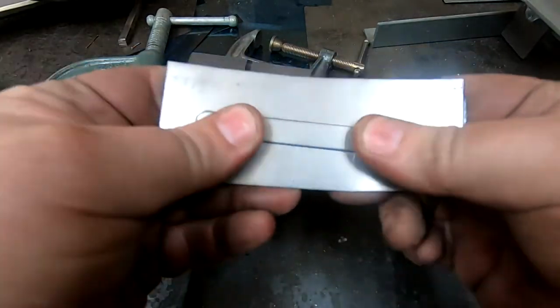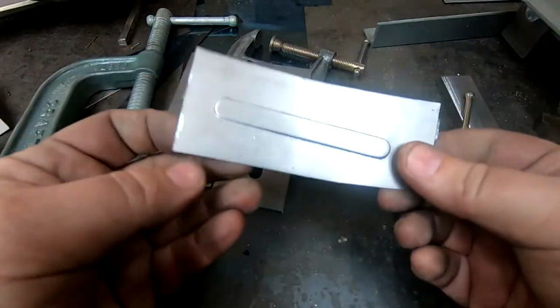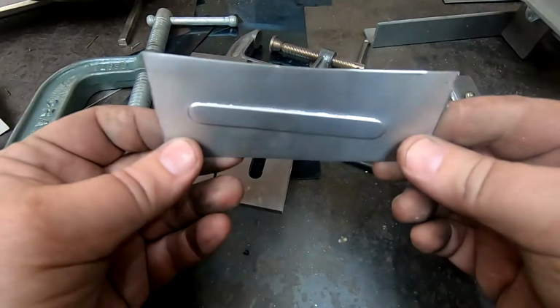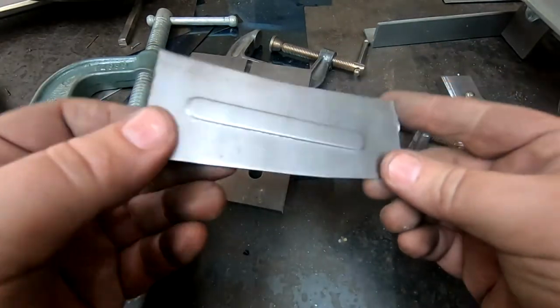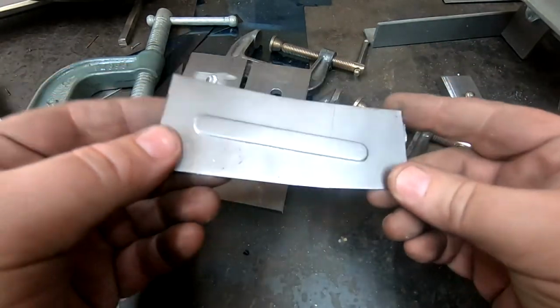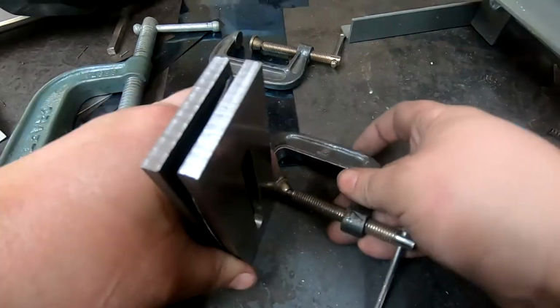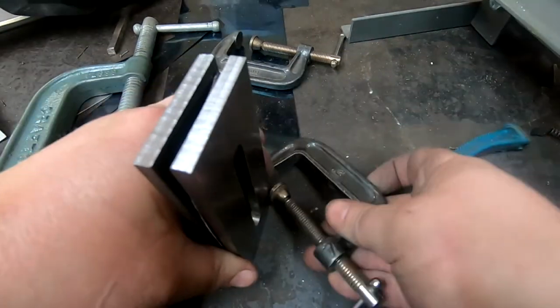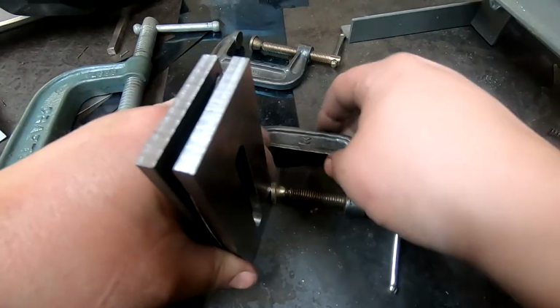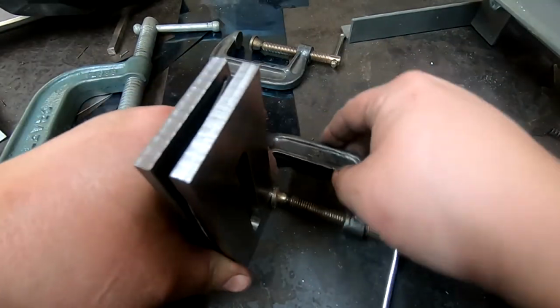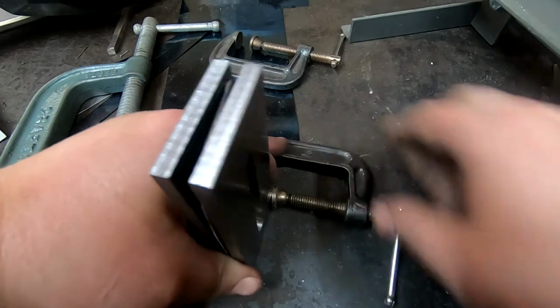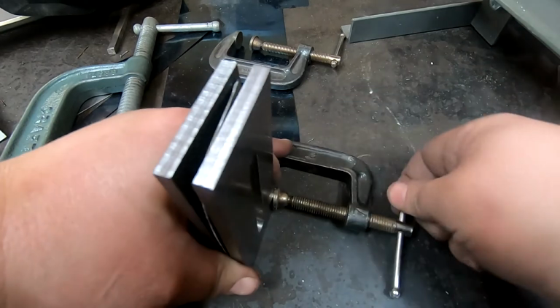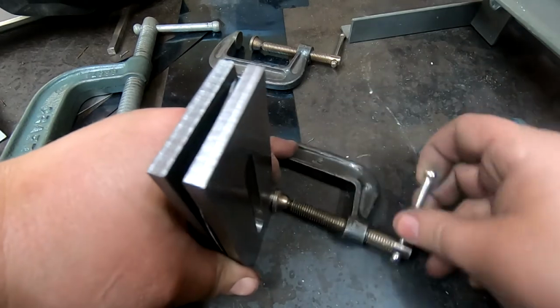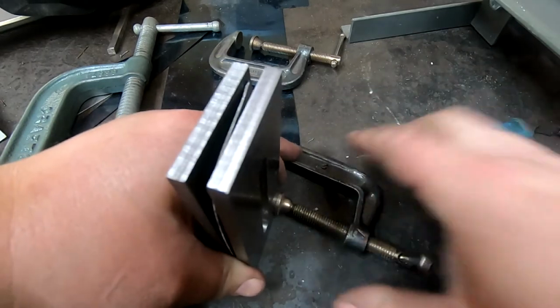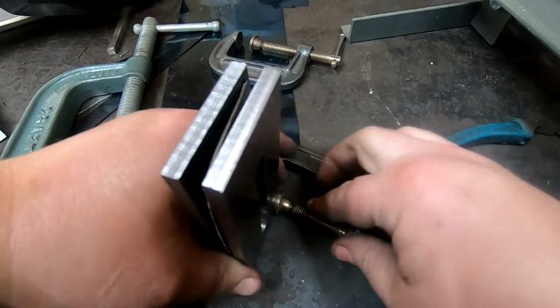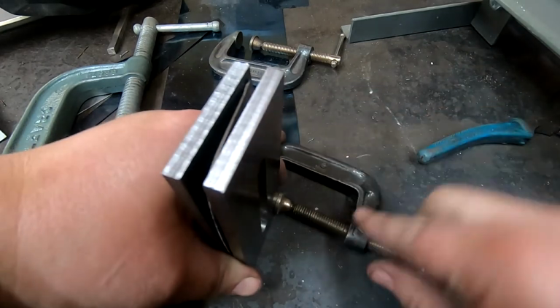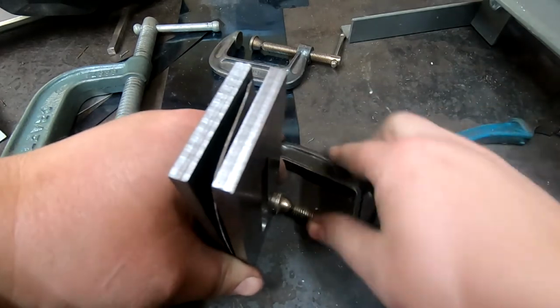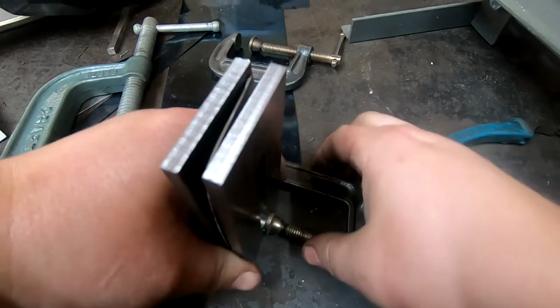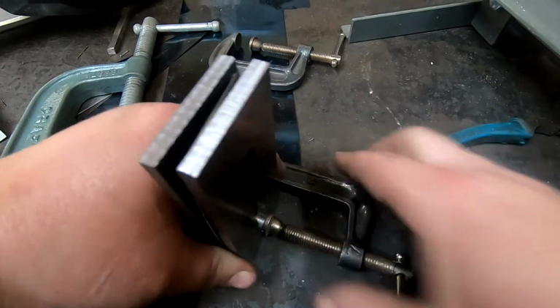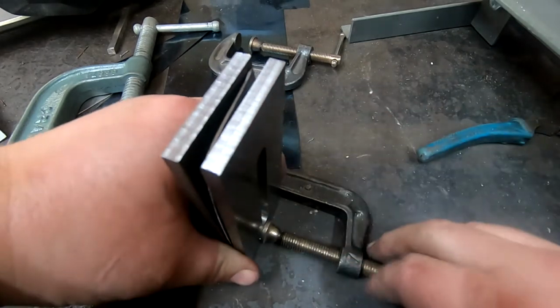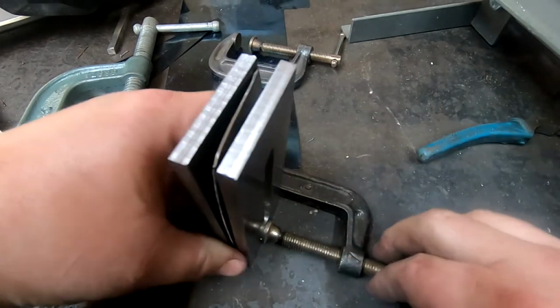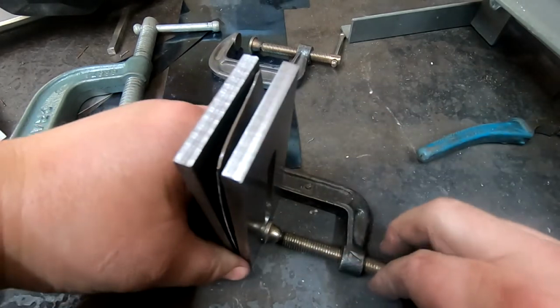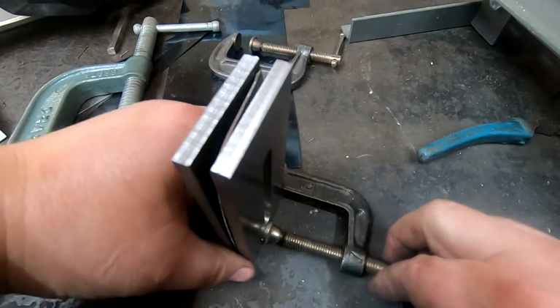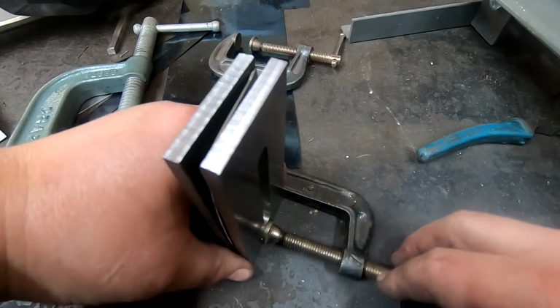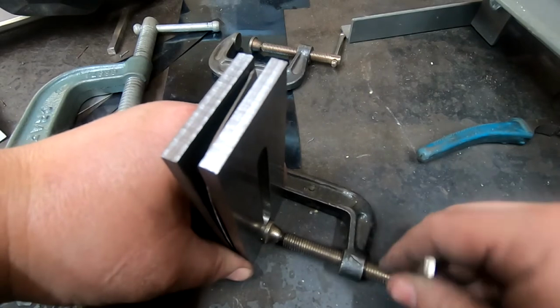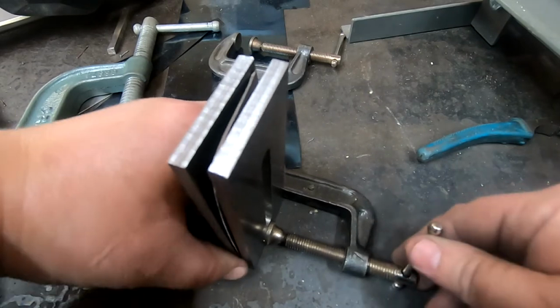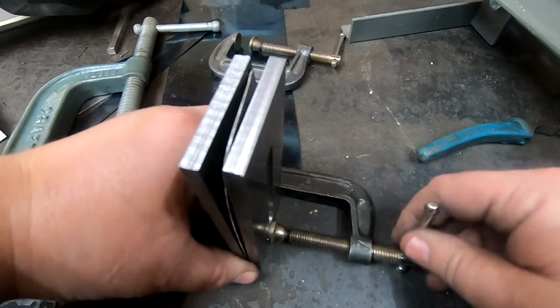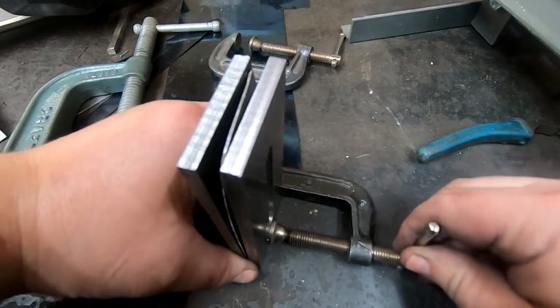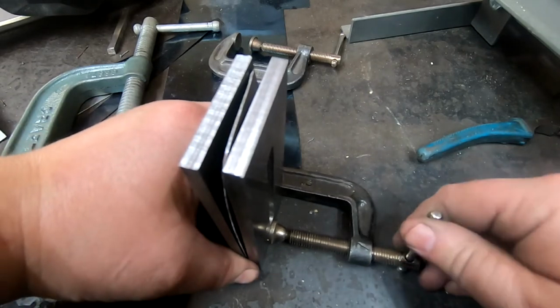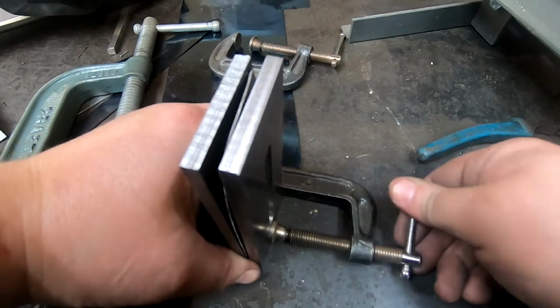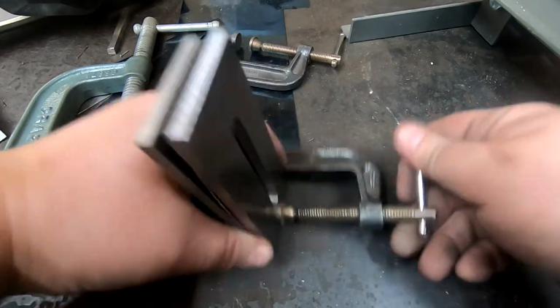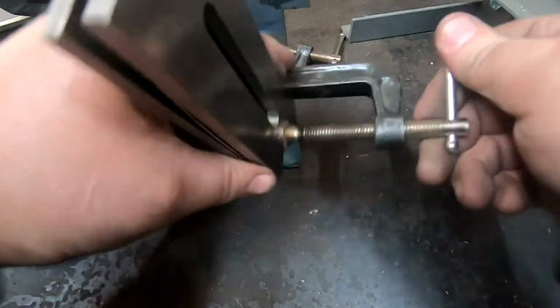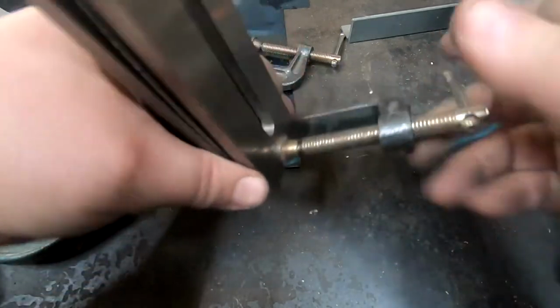But there were still some issues. Getting the upper and lower dies lined up was a pain, and getting the spacing and parallelism between the embossings was really tricky. The next version, aiming at a full 120mm width, would have to solve these problems.